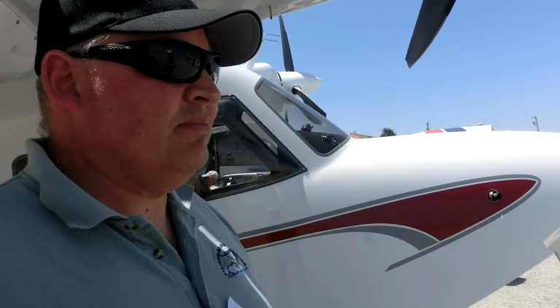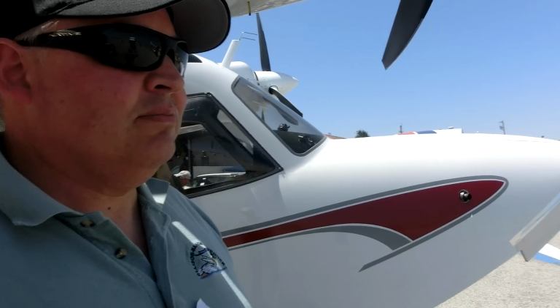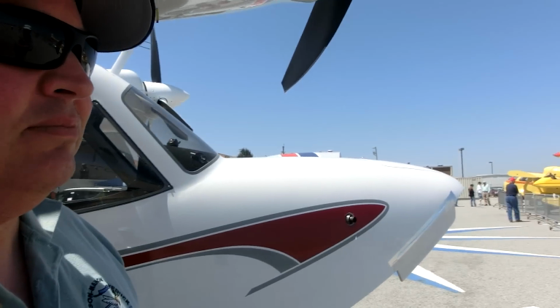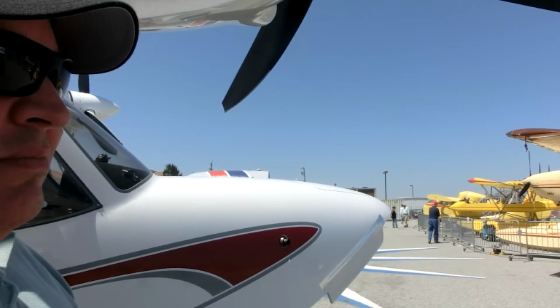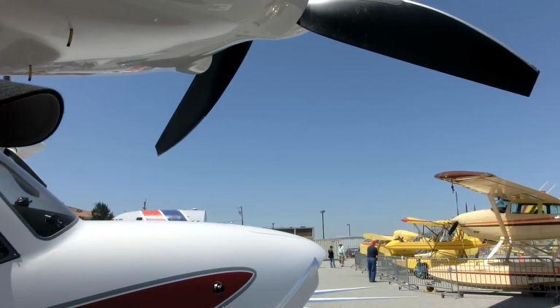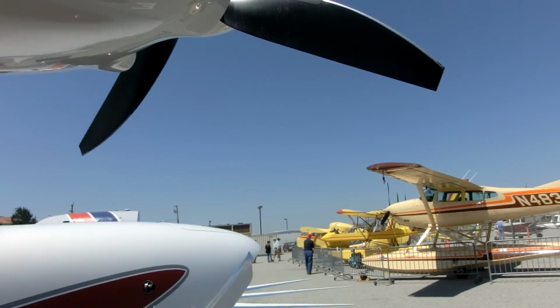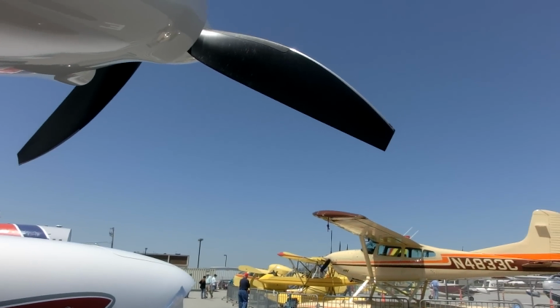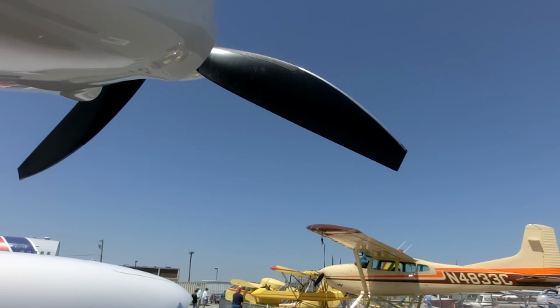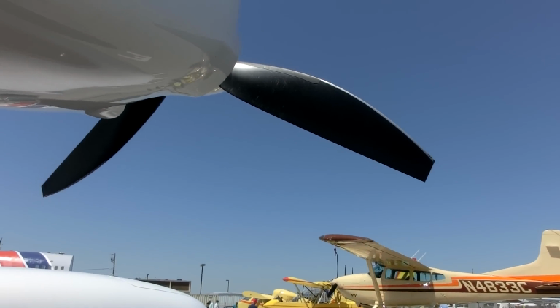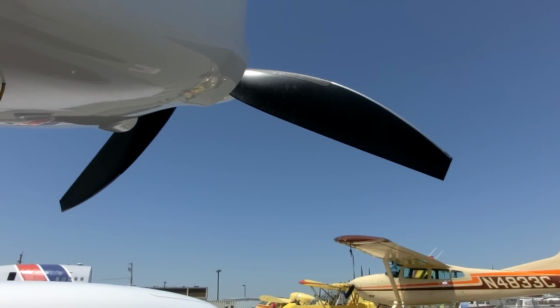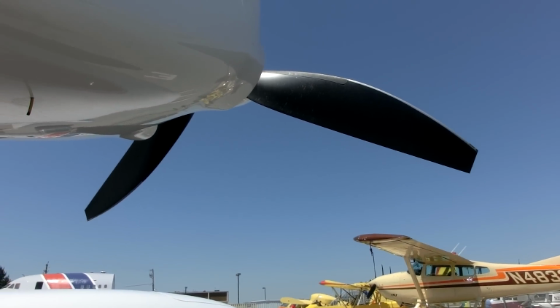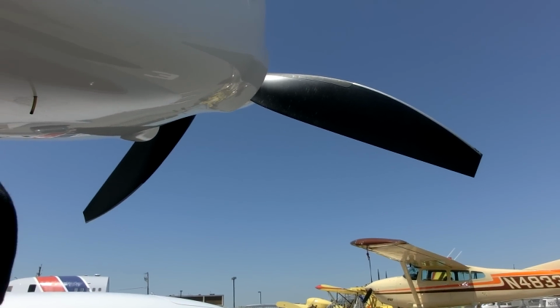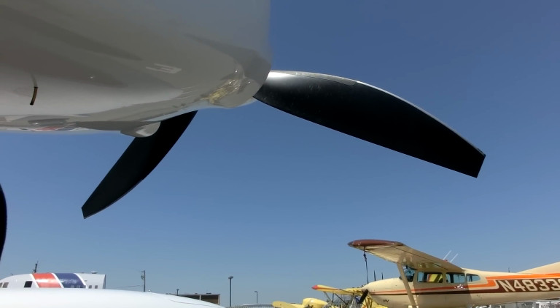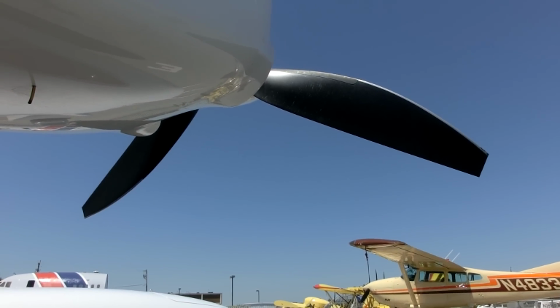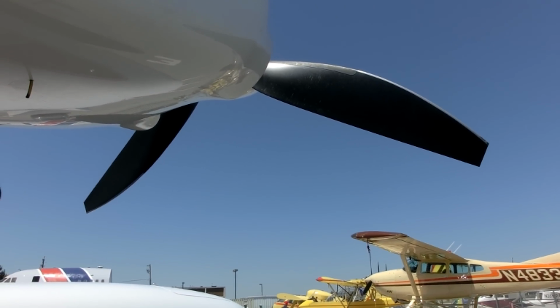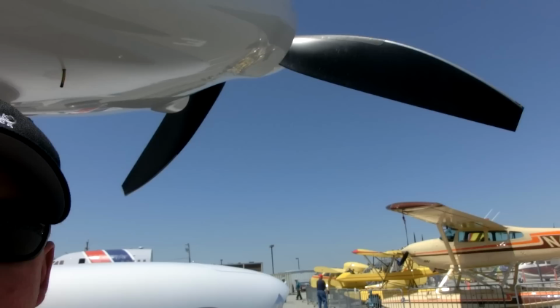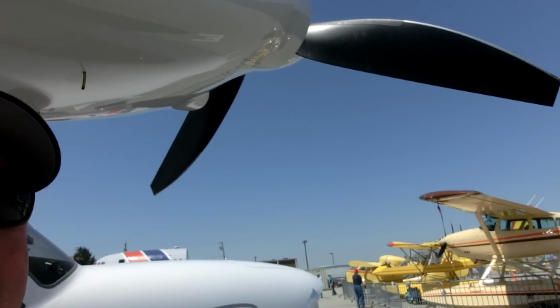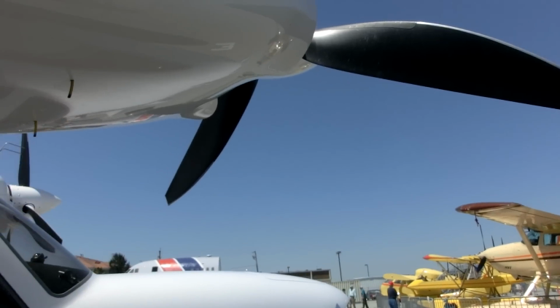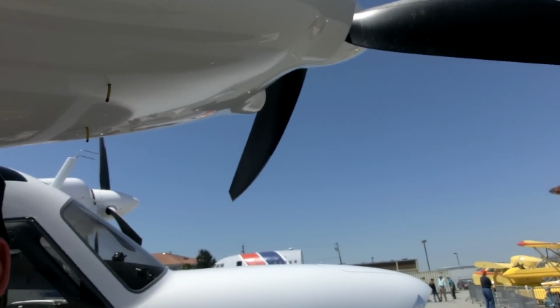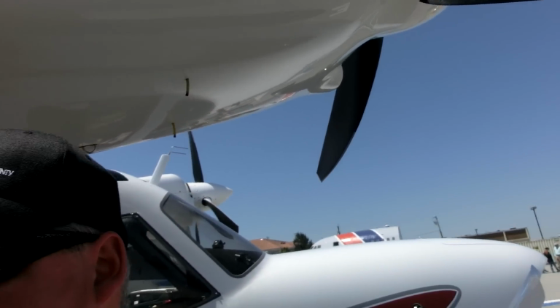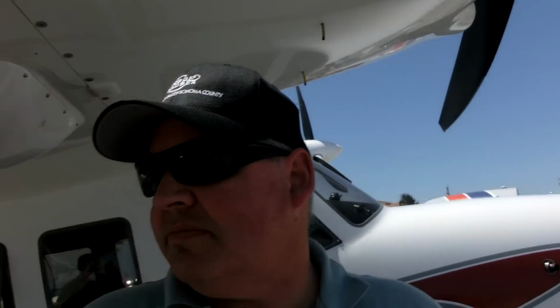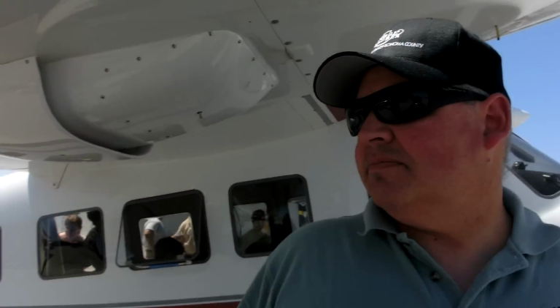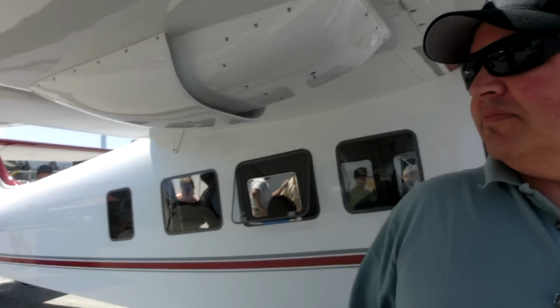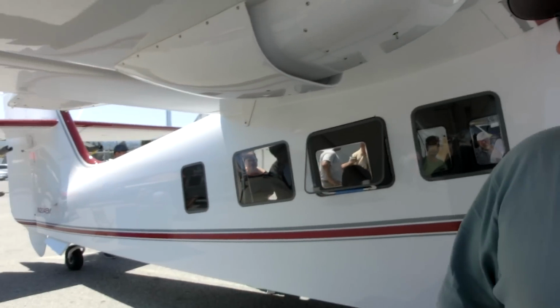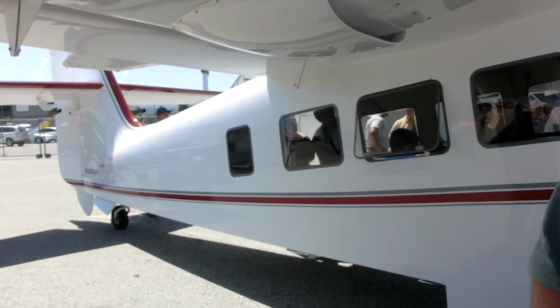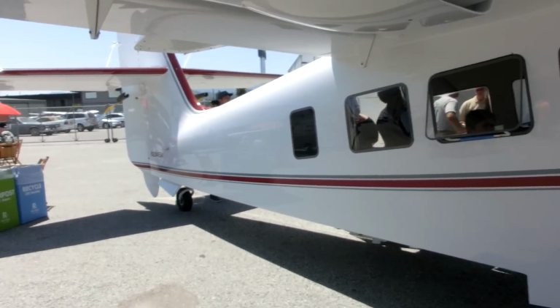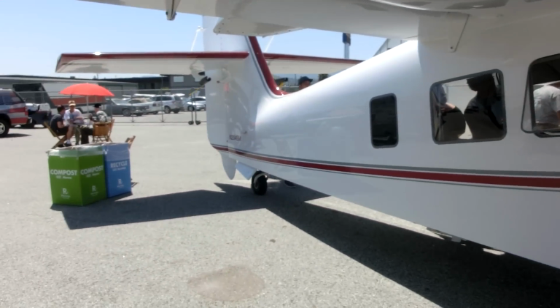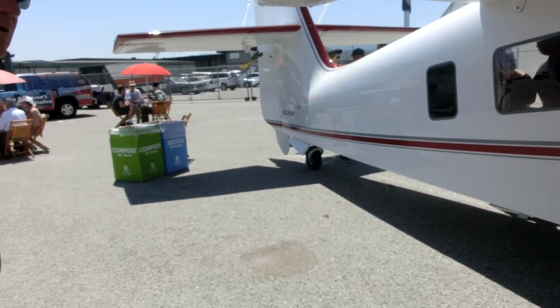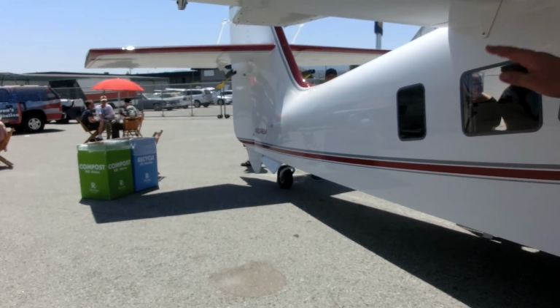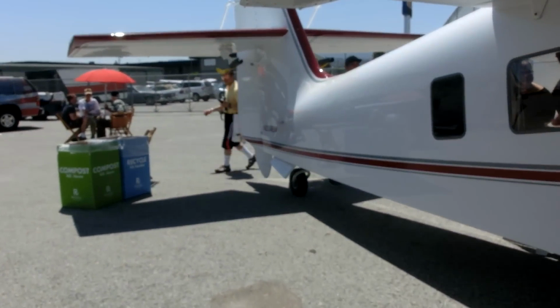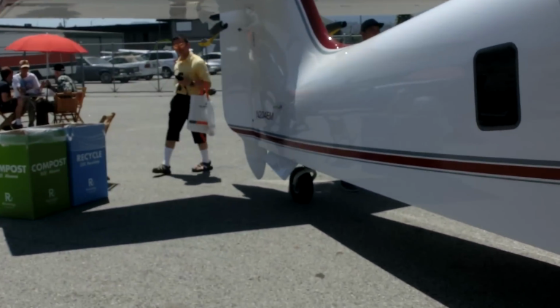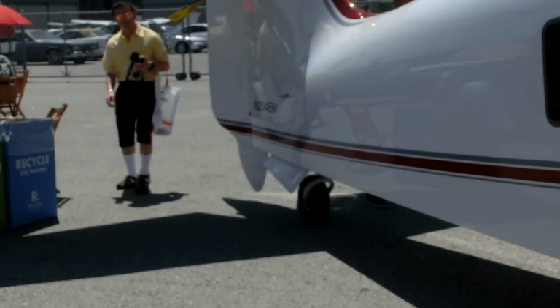Does this have a sea rudder? Yes, it does have a water rudder. It's attached all the time — it just retracts up inside.